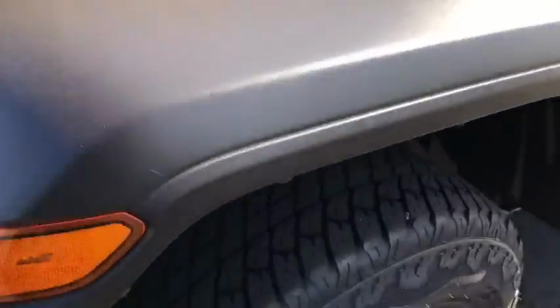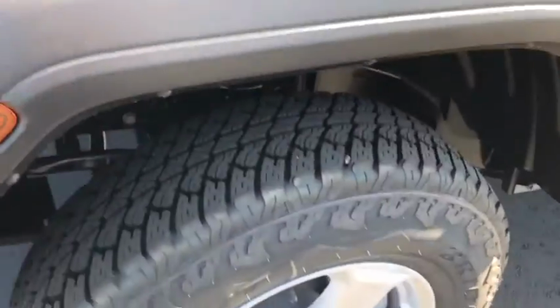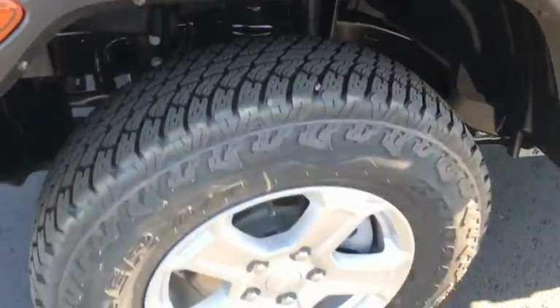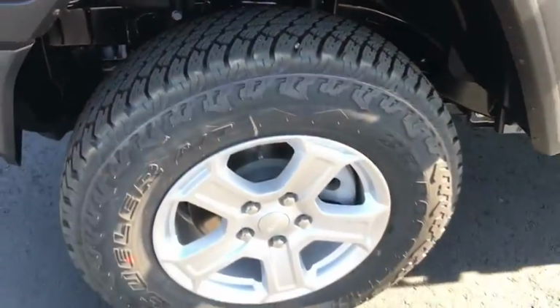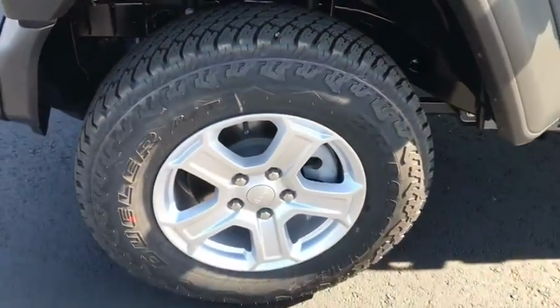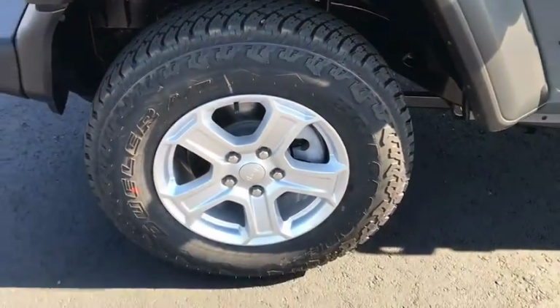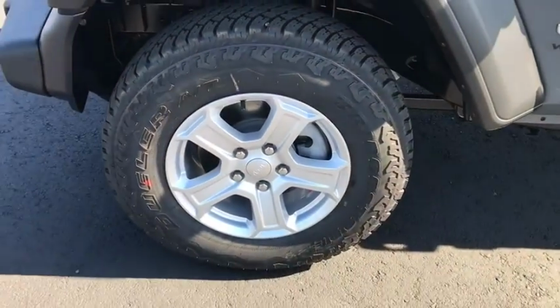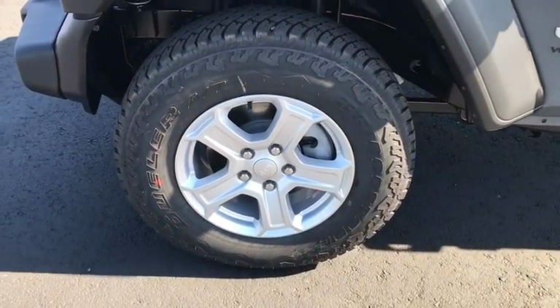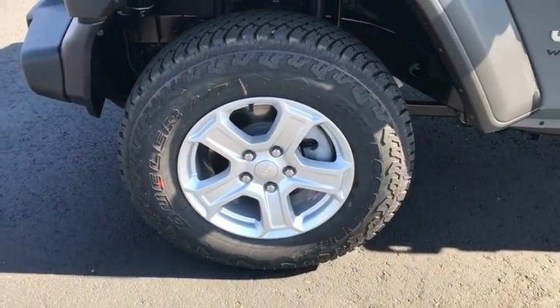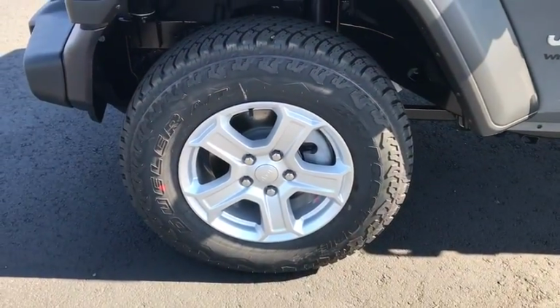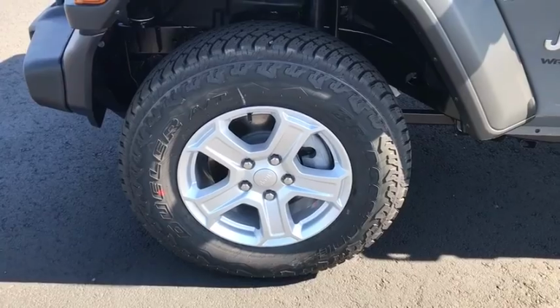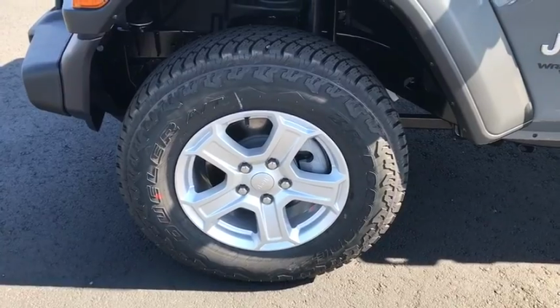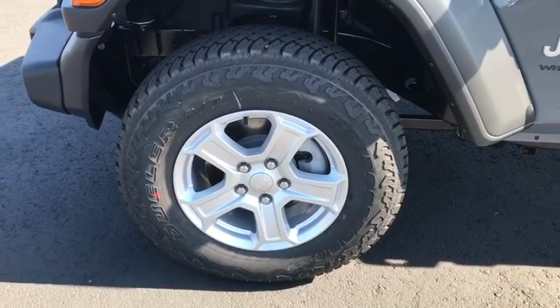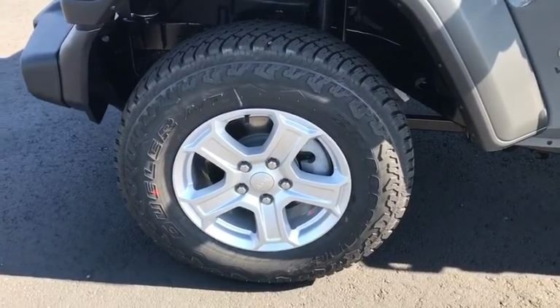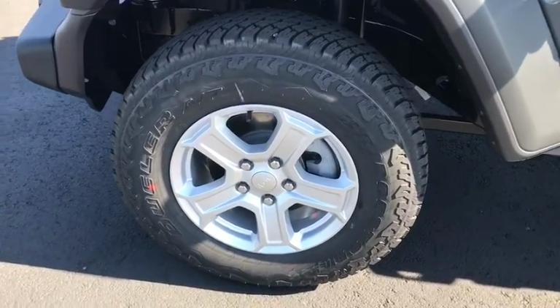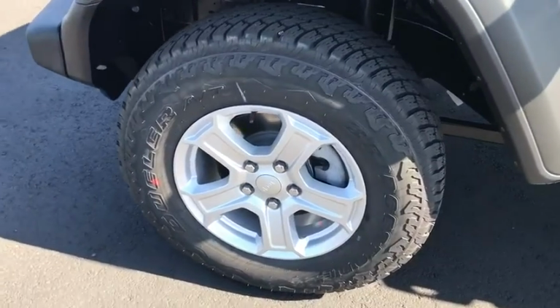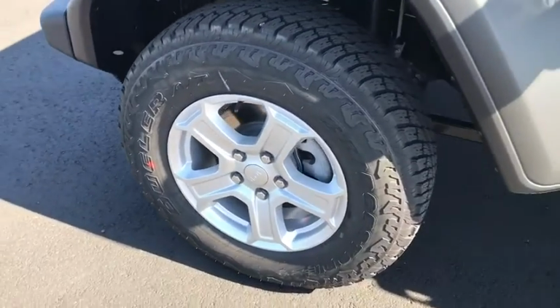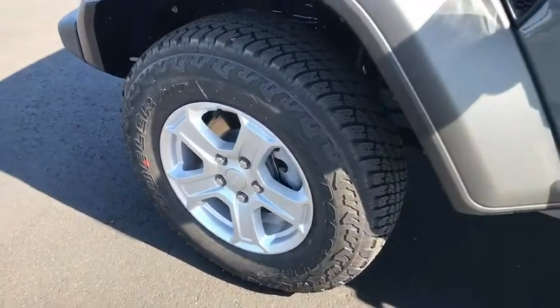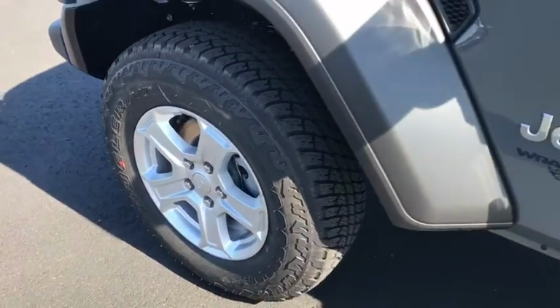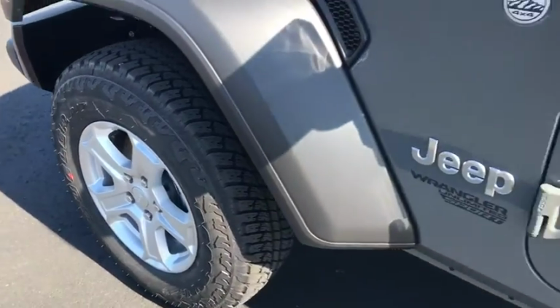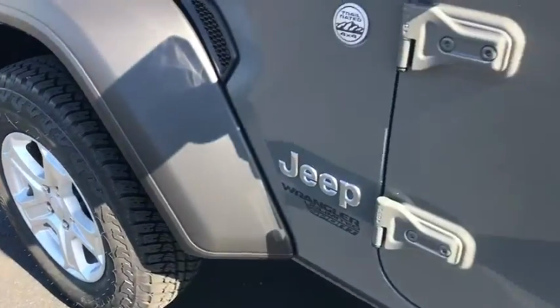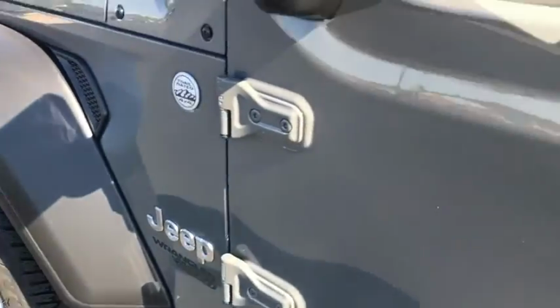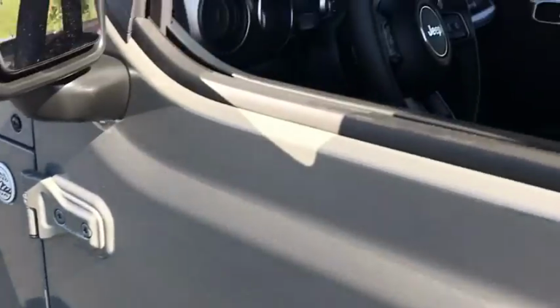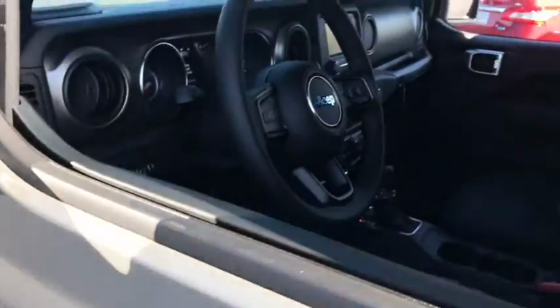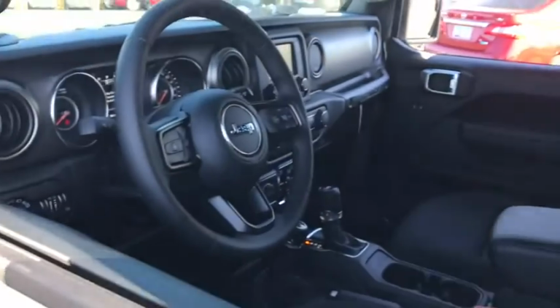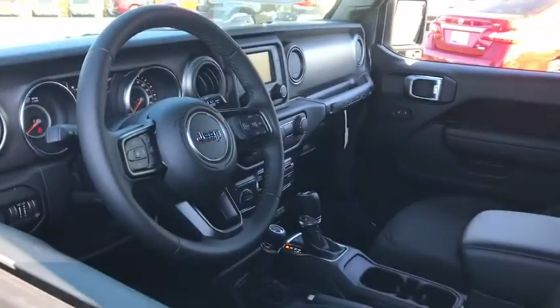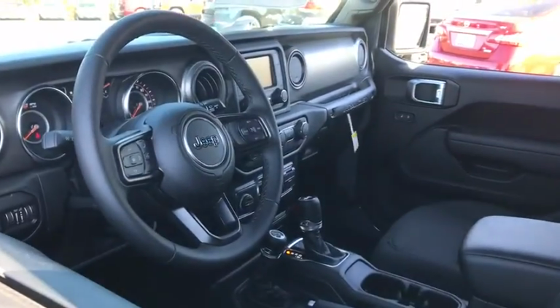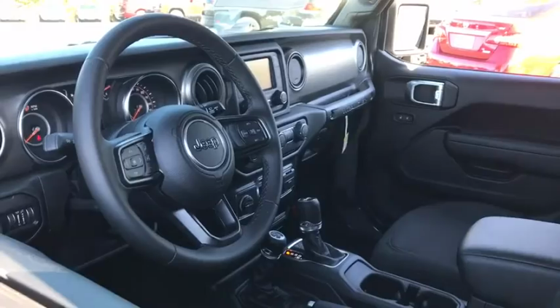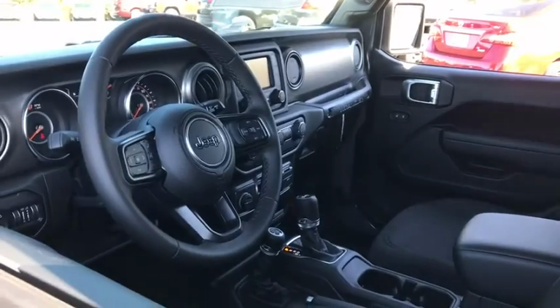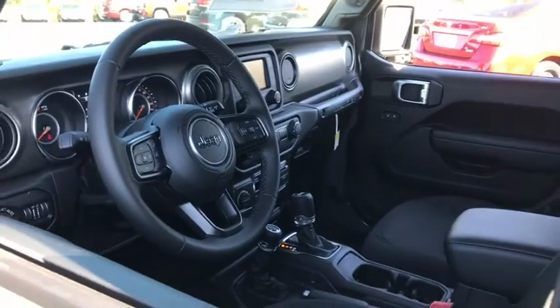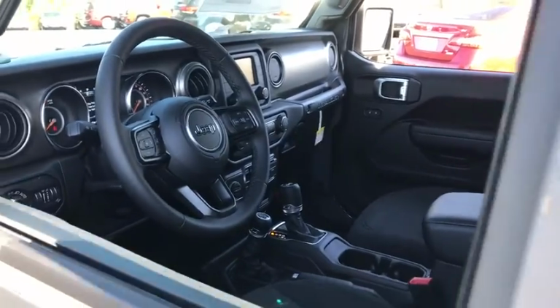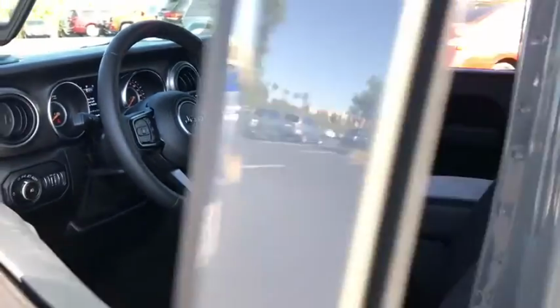Keyless start, cruise control, floor mats, aluminum wheels, AM-FM stereo radio, trip computer, bucket seats, passenger airbag, MP3 player.